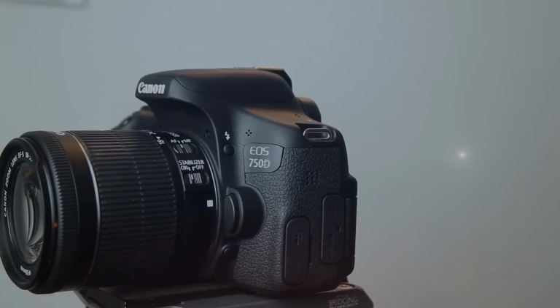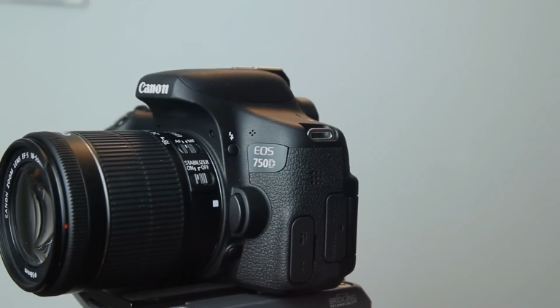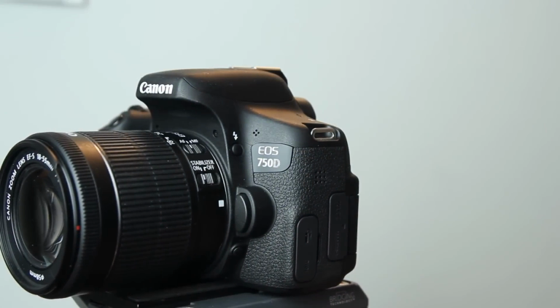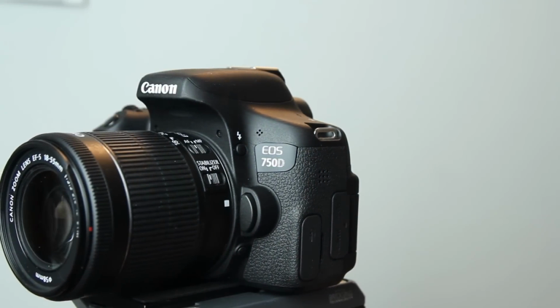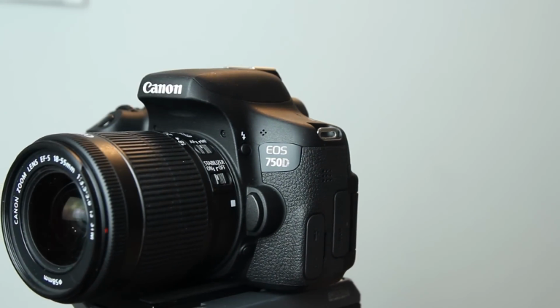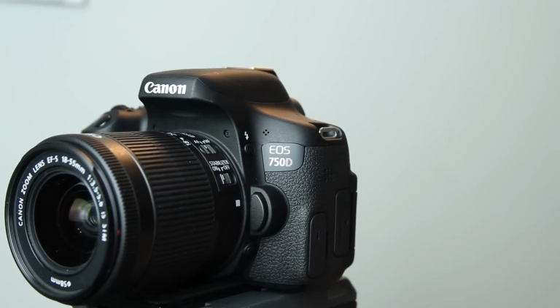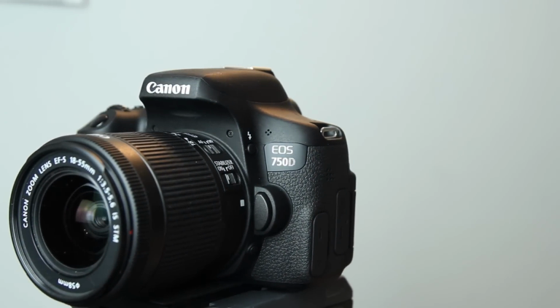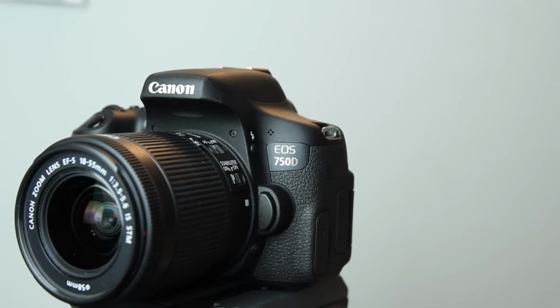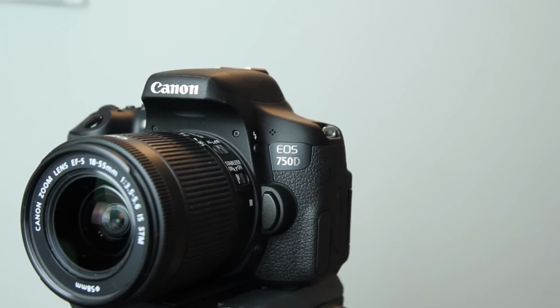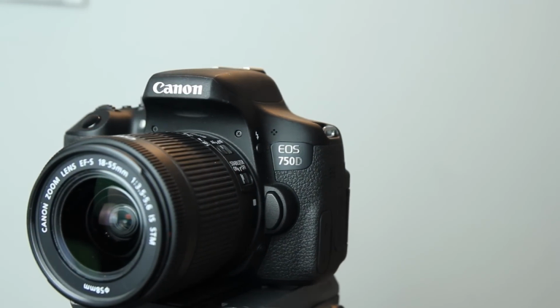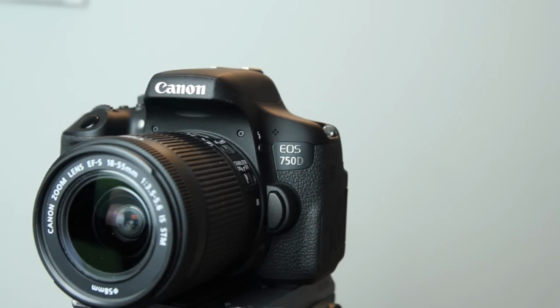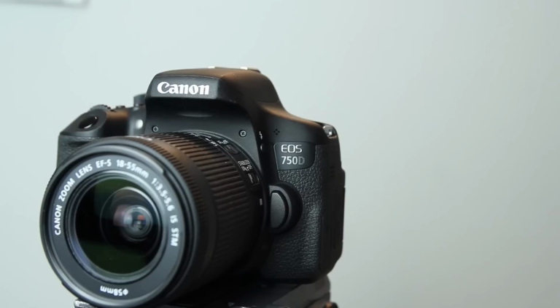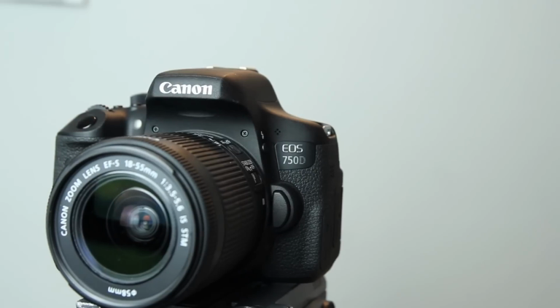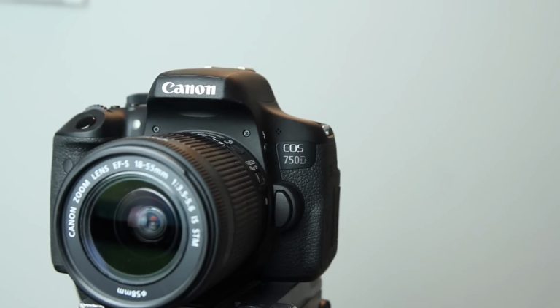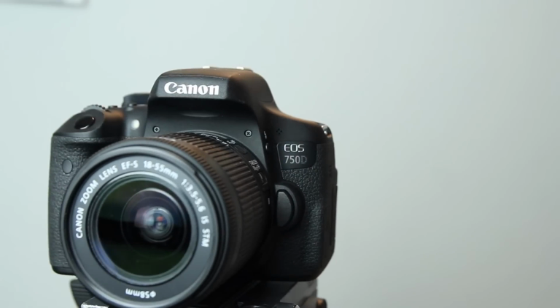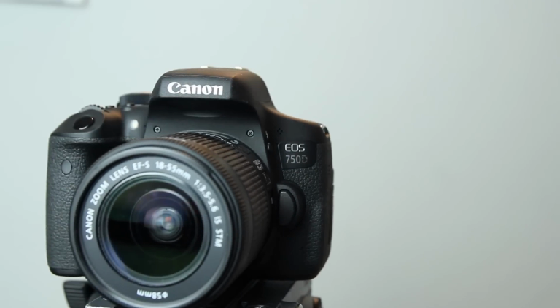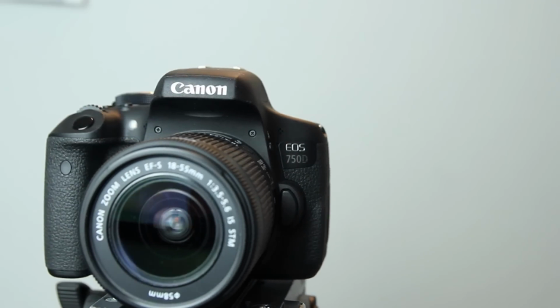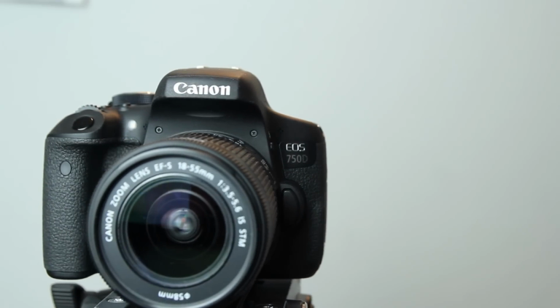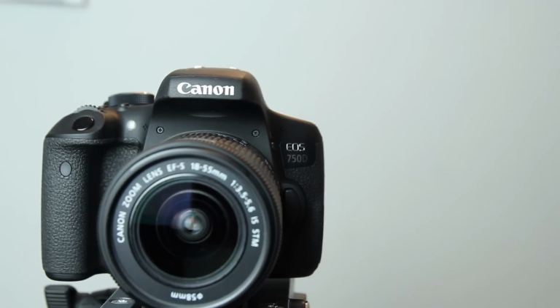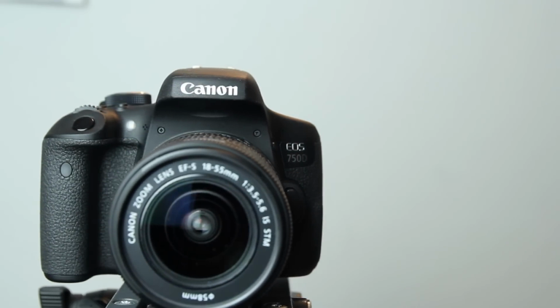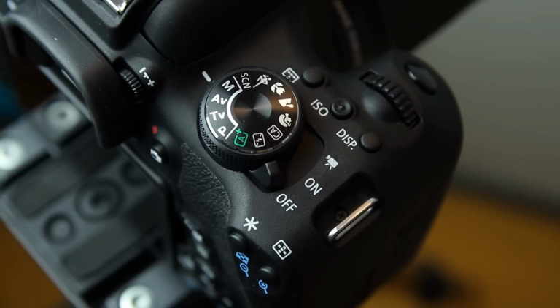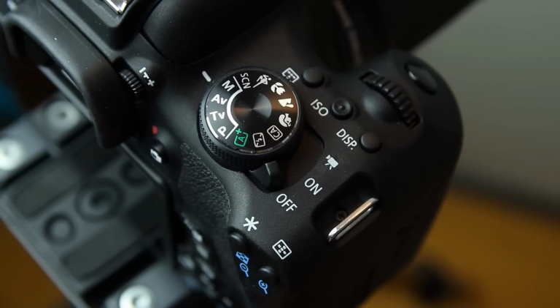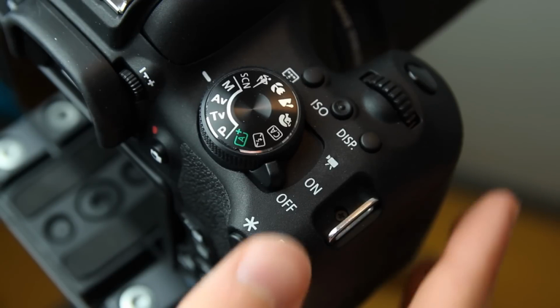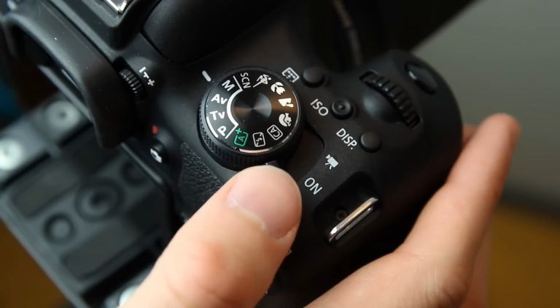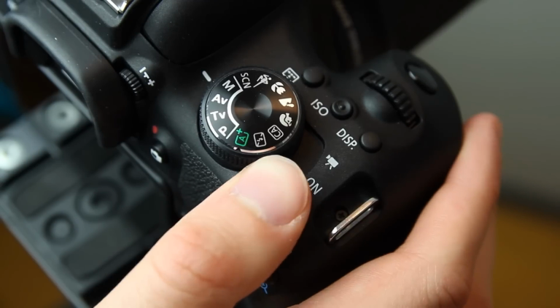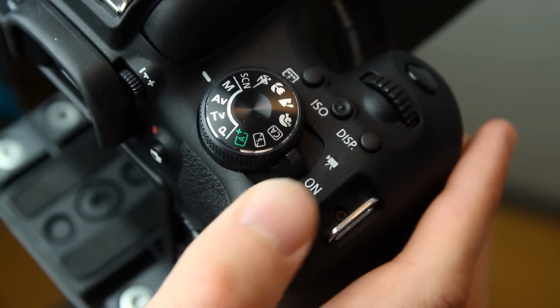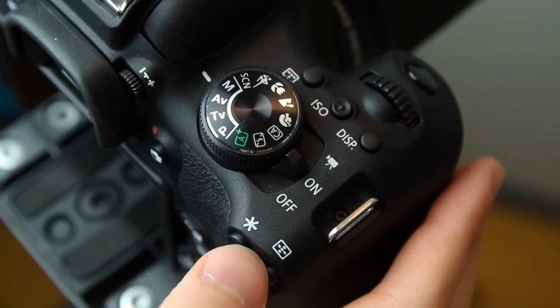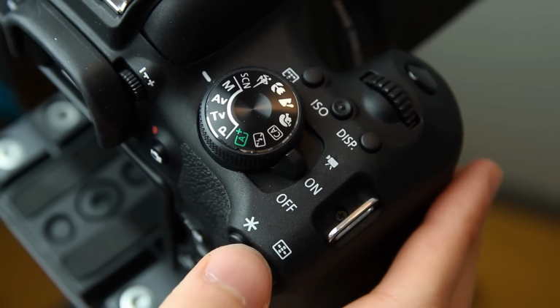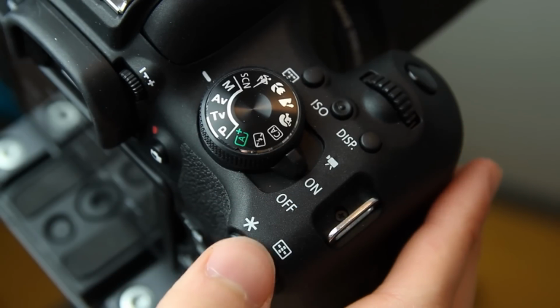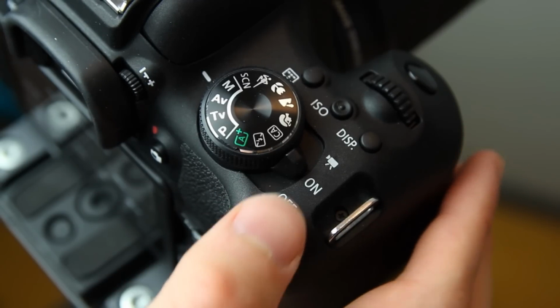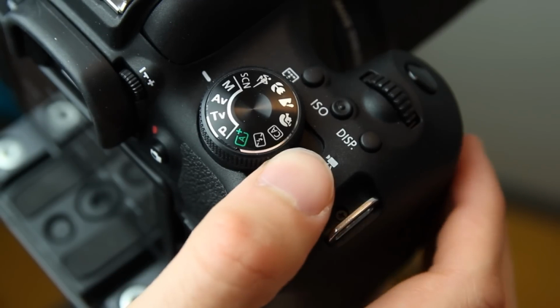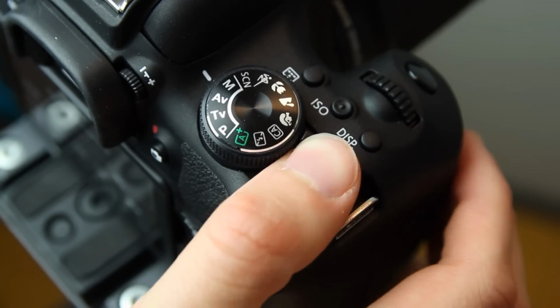In this video I will specifically talk about the video mode of the Canon 750D. You access the video mode by pushing this button onto the video sign.